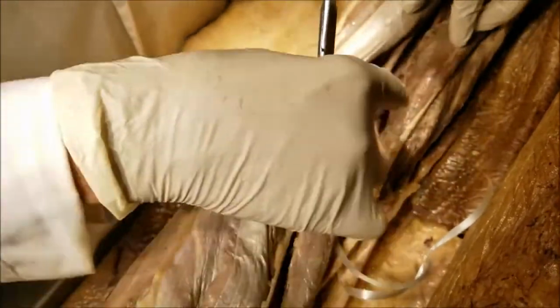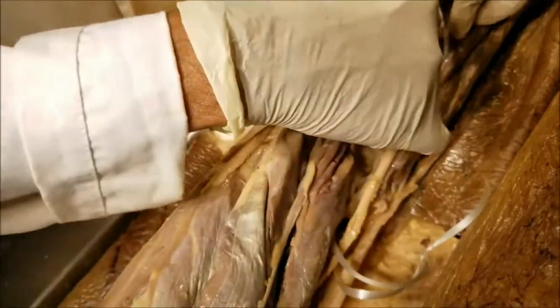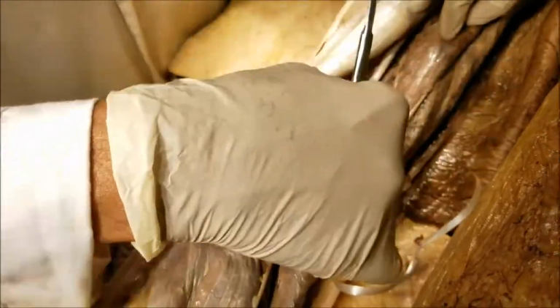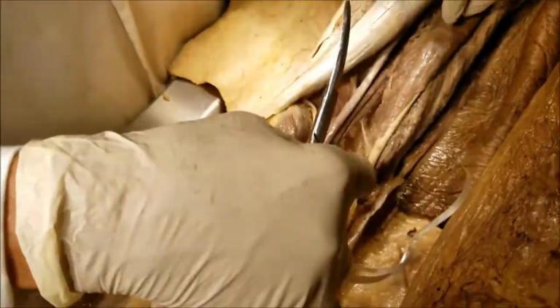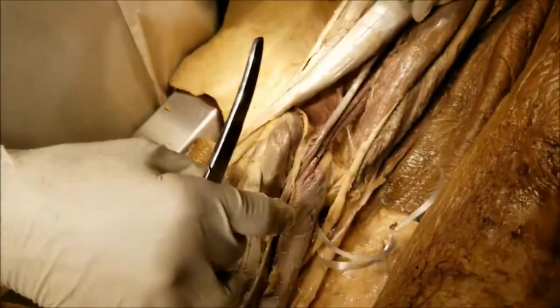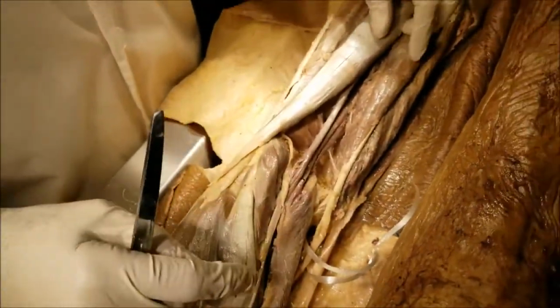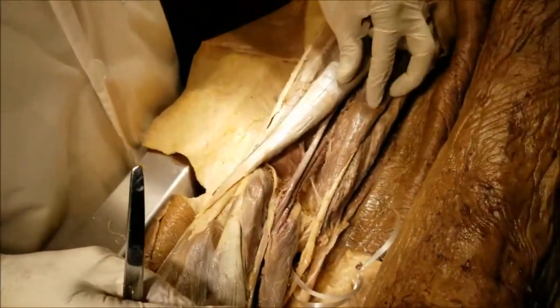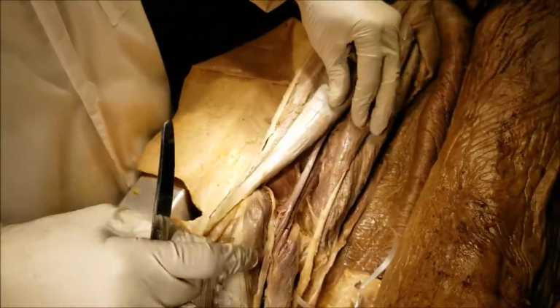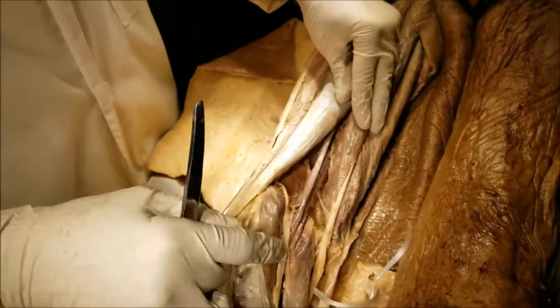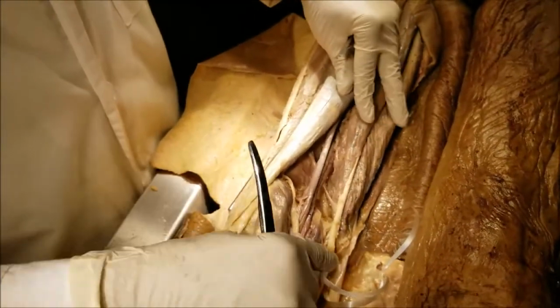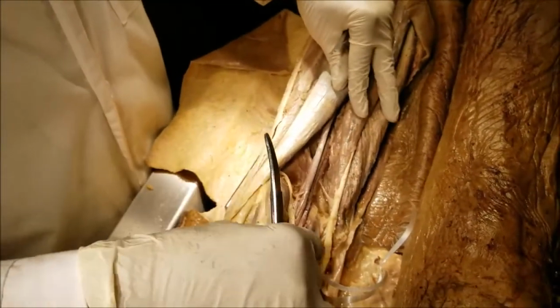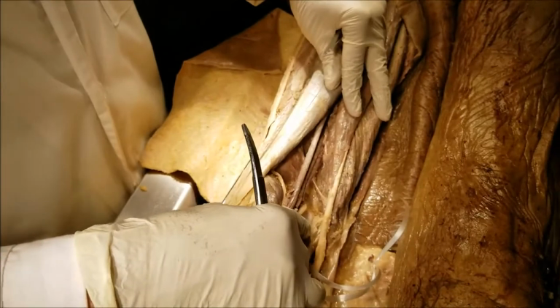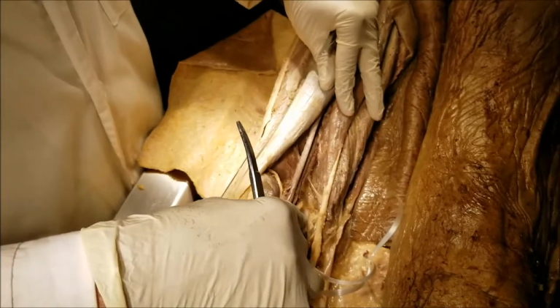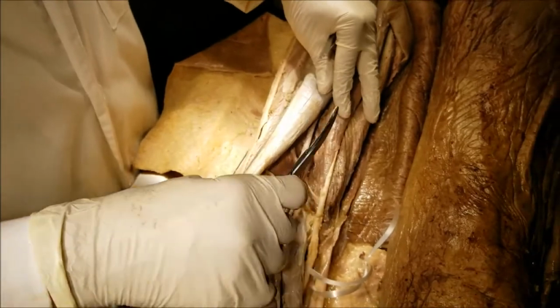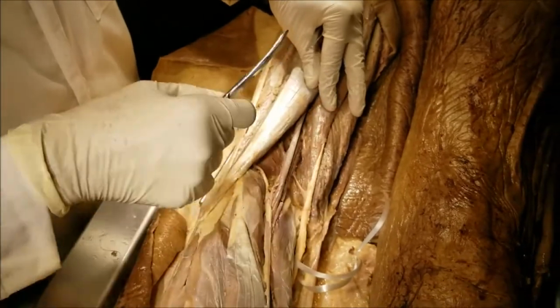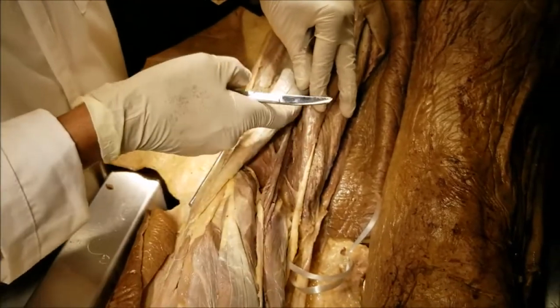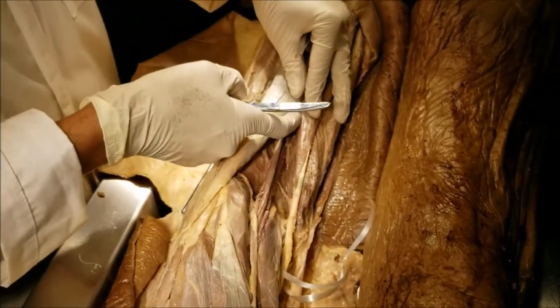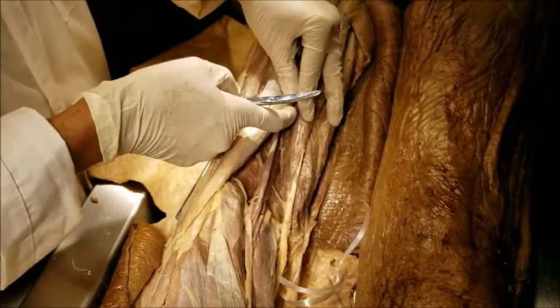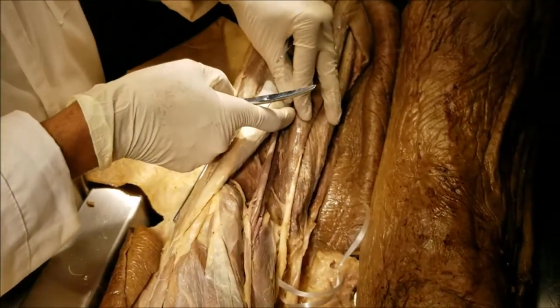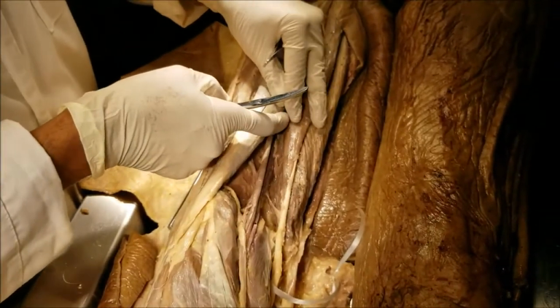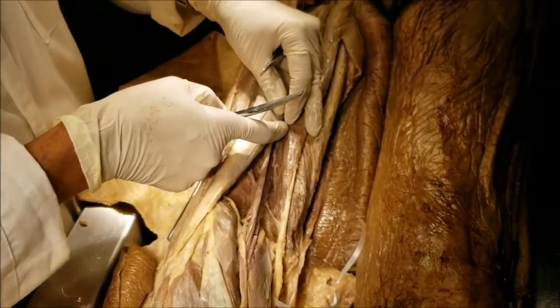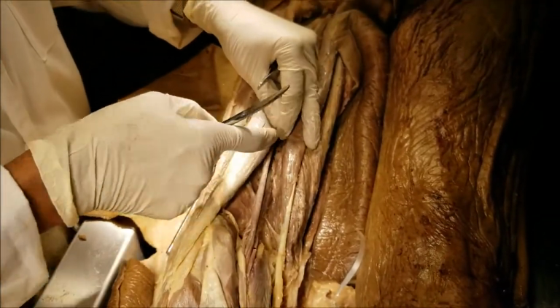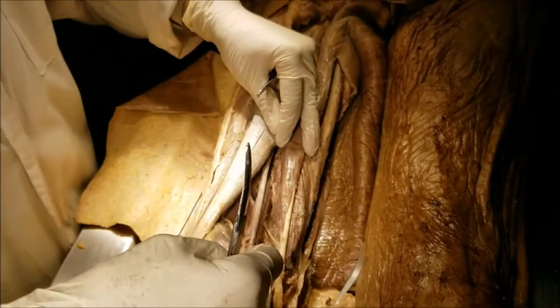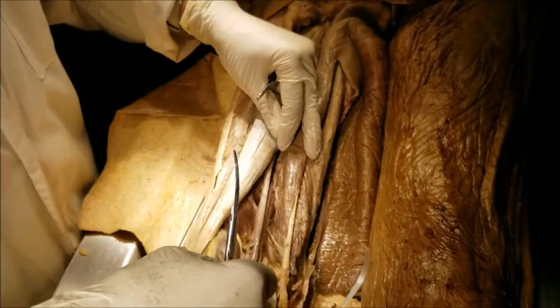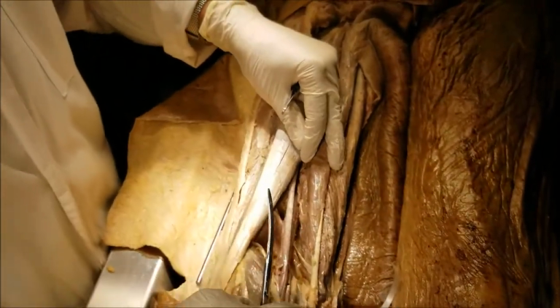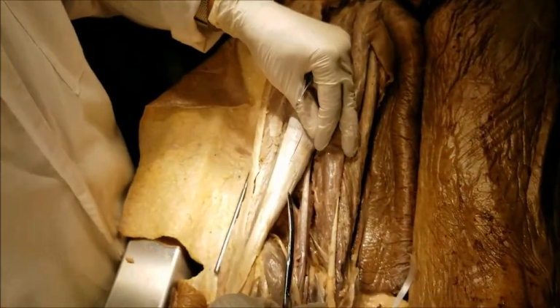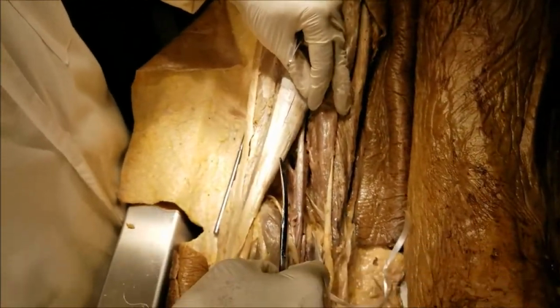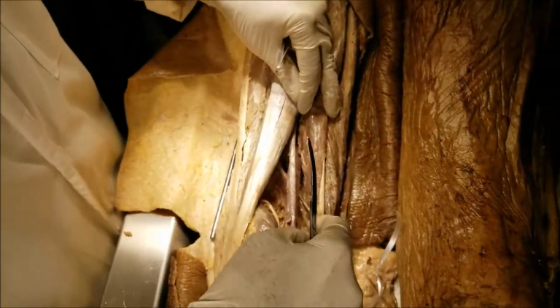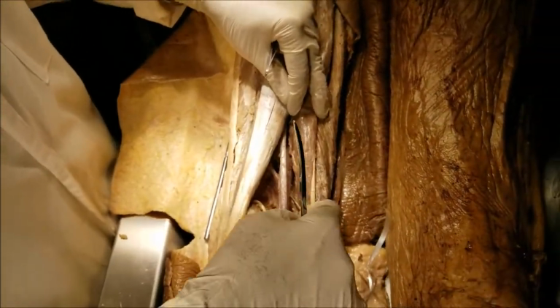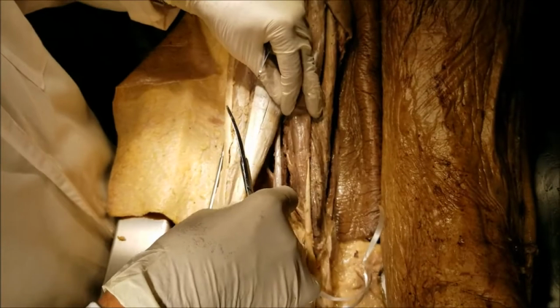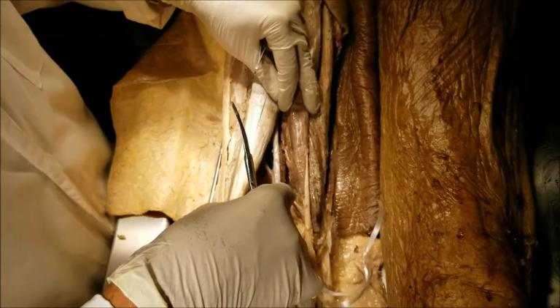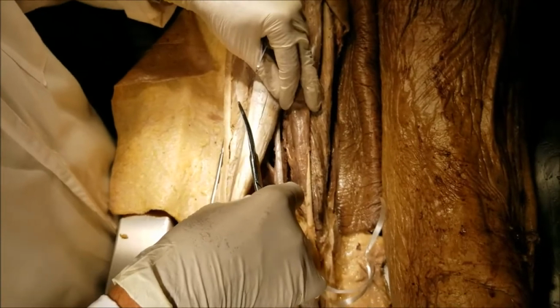So this is the diamond-shaped structure. The popliteal fossa, which is at the back of the knee, has got an apex above, an apex below, and two angles on the sides.